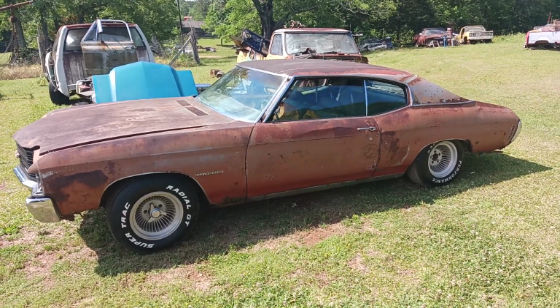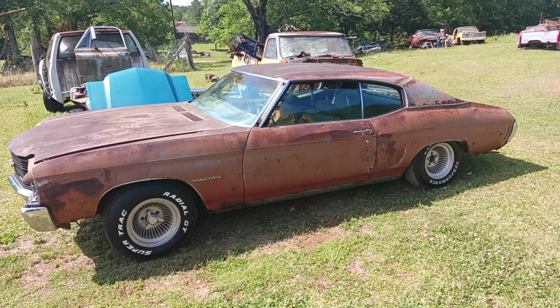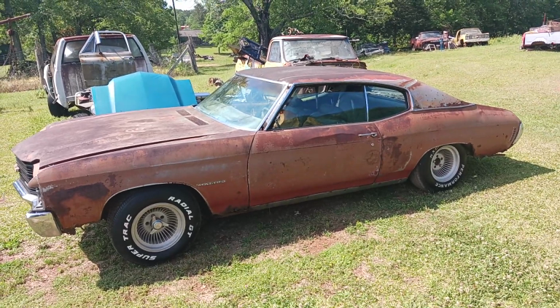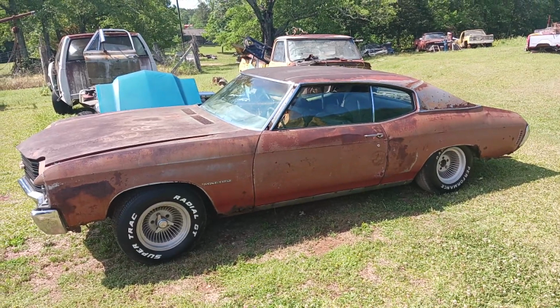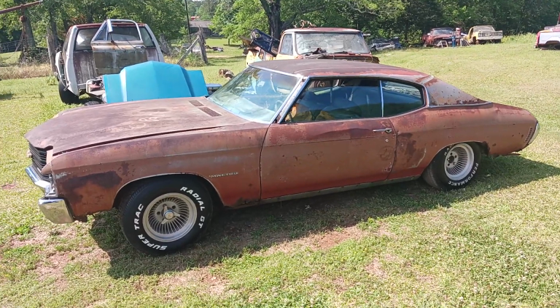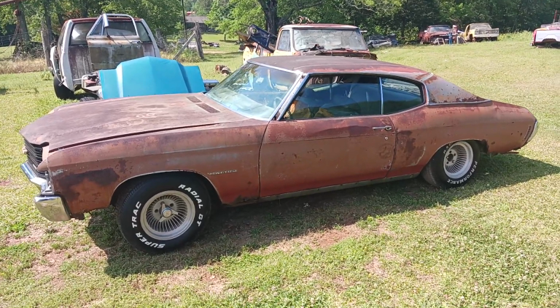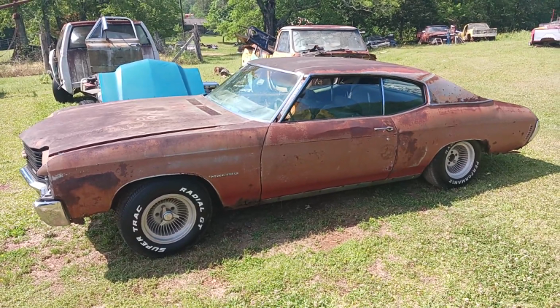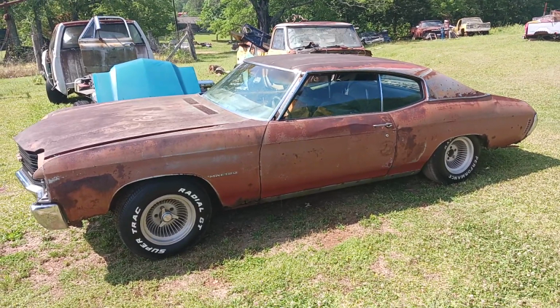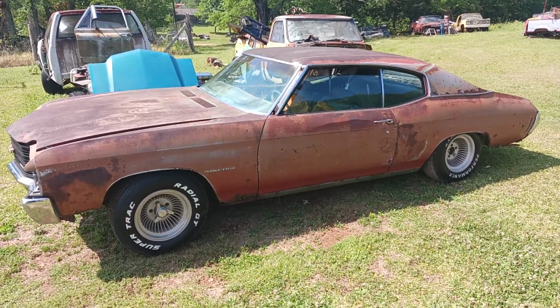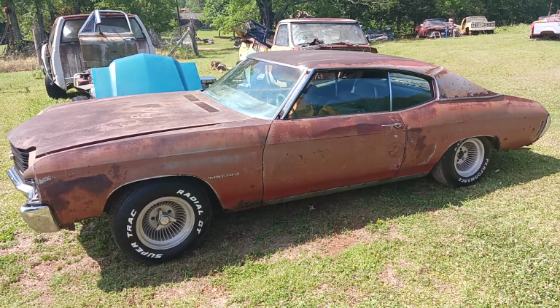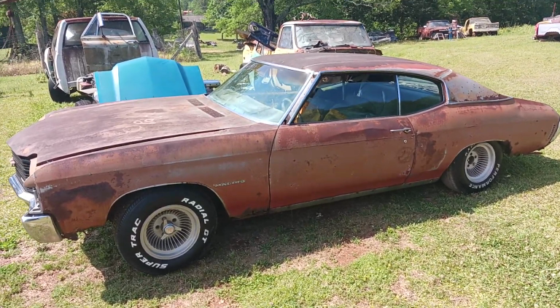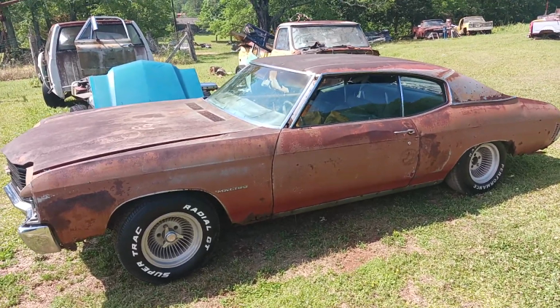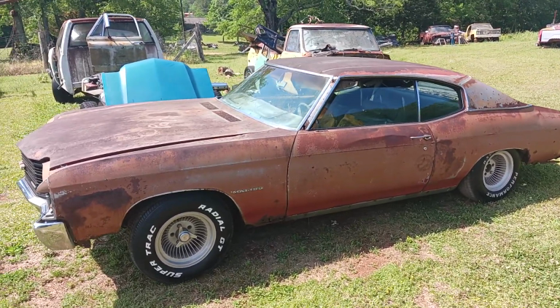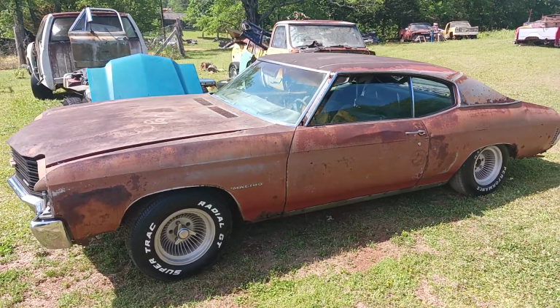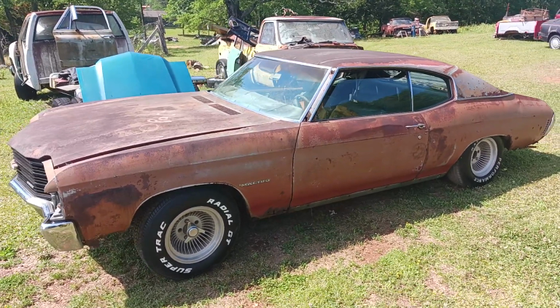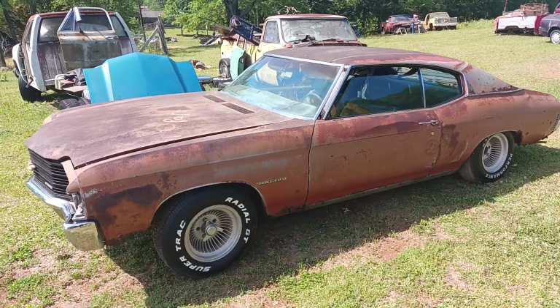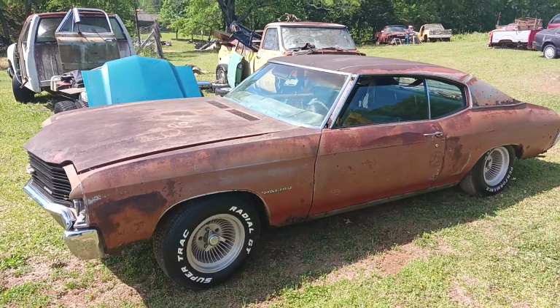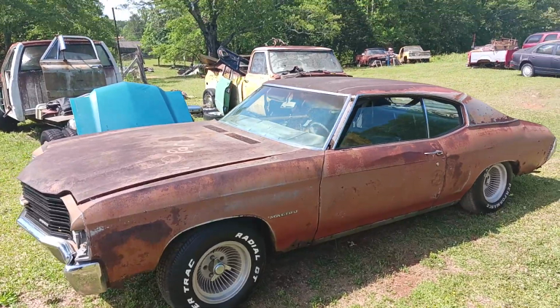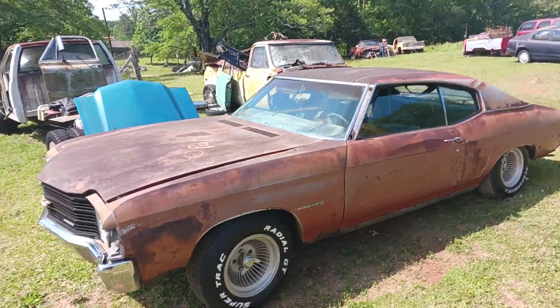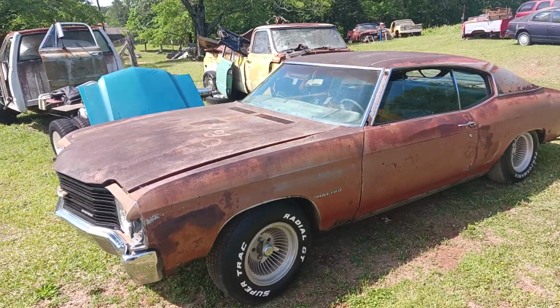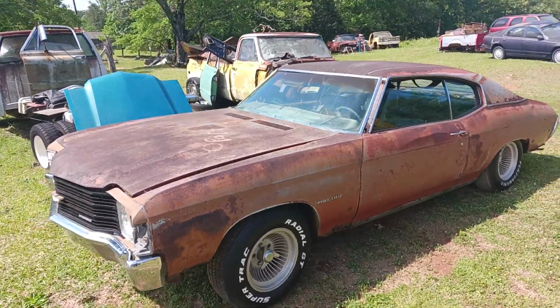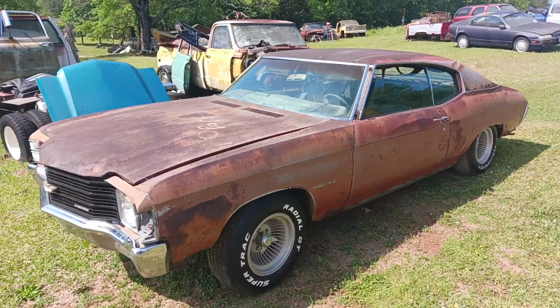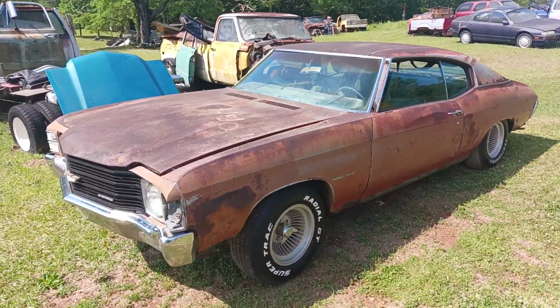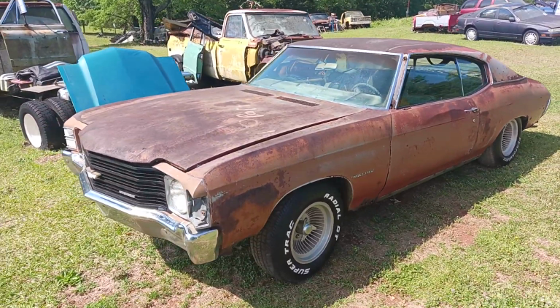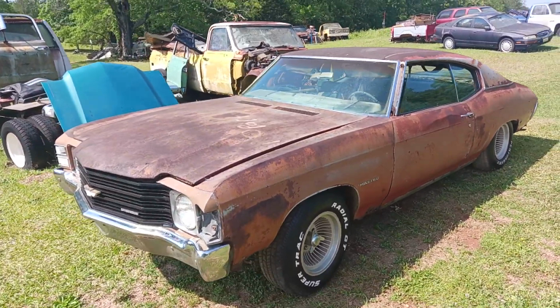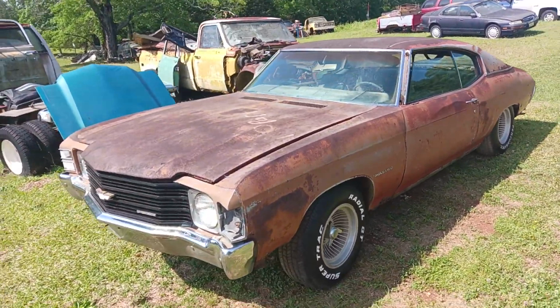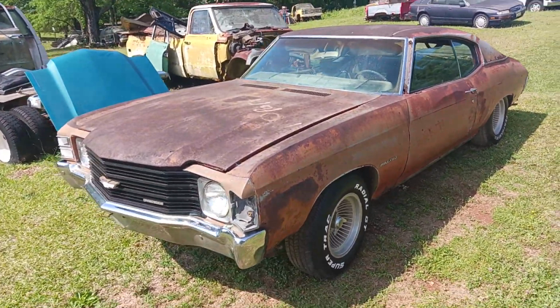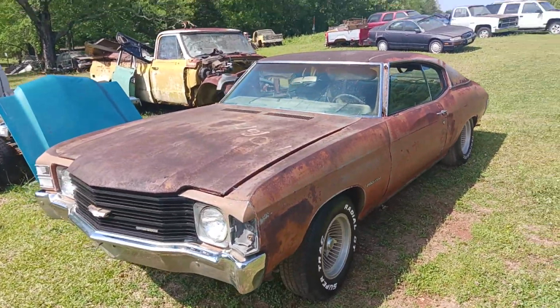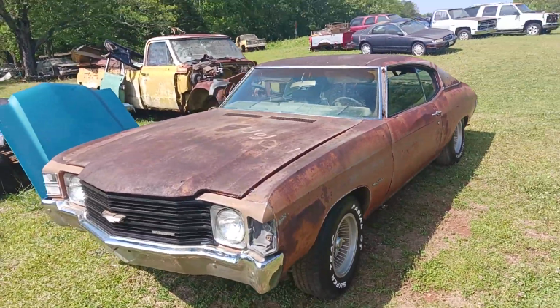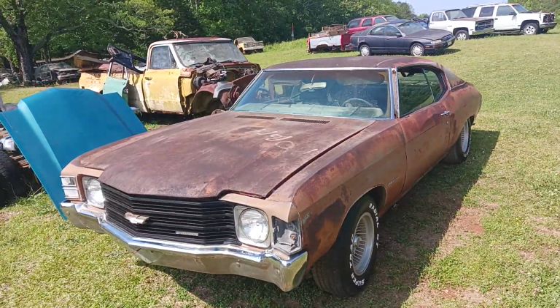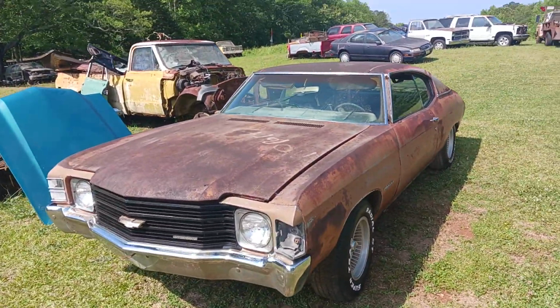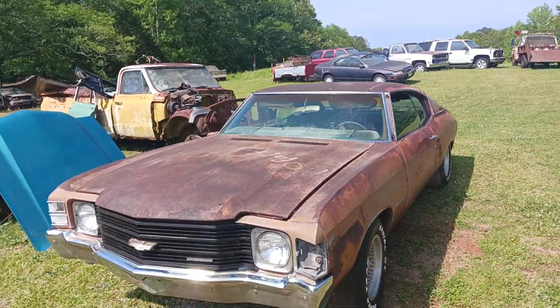Today I have for you a 1971 Chevelle Malibu — Malibu Chevelle — however you want to call it.